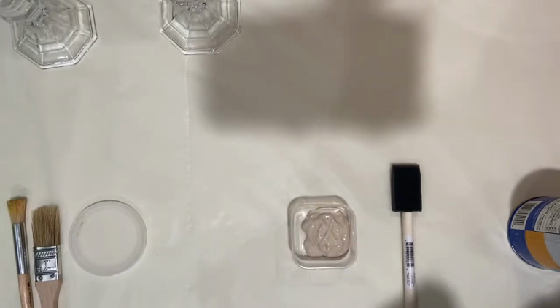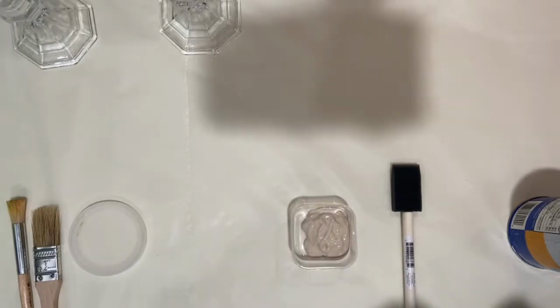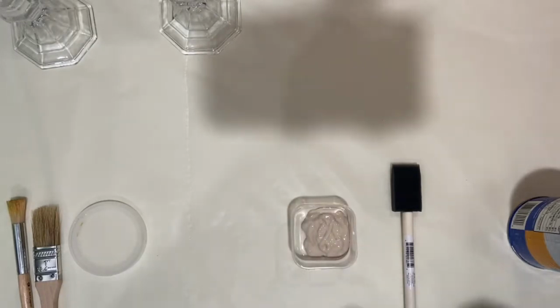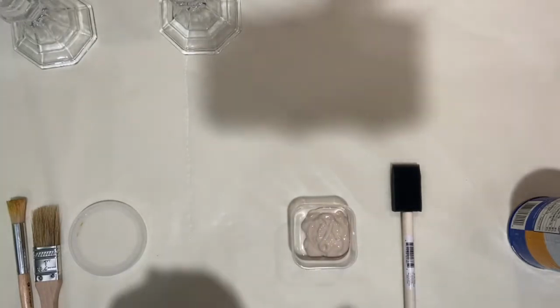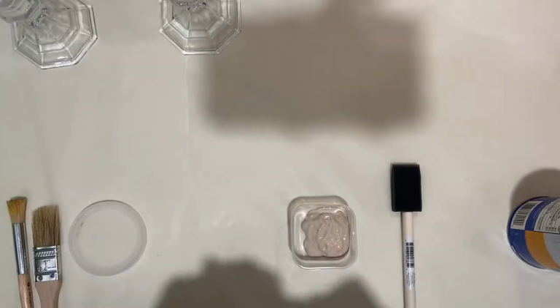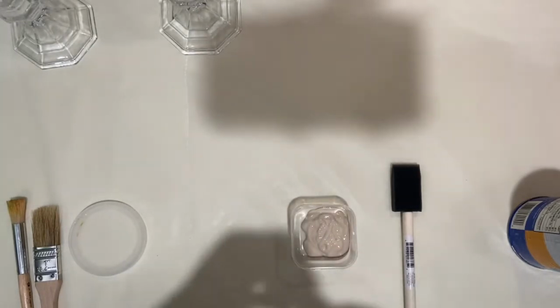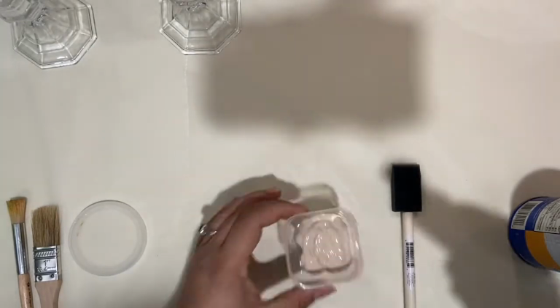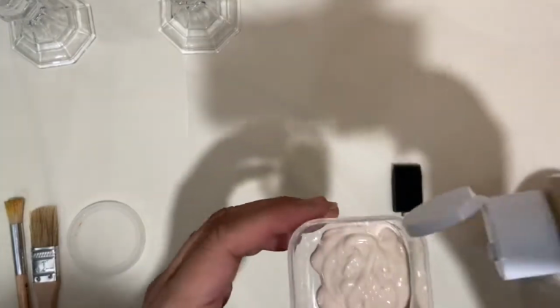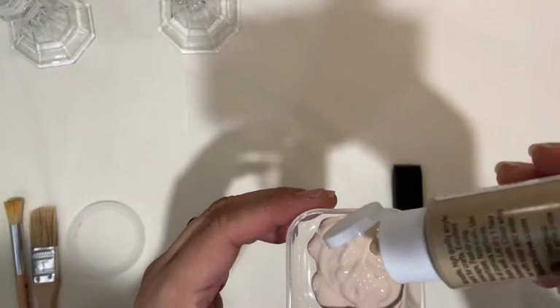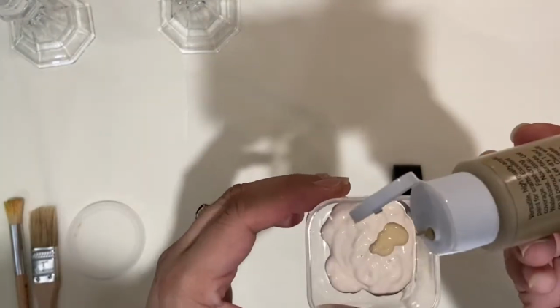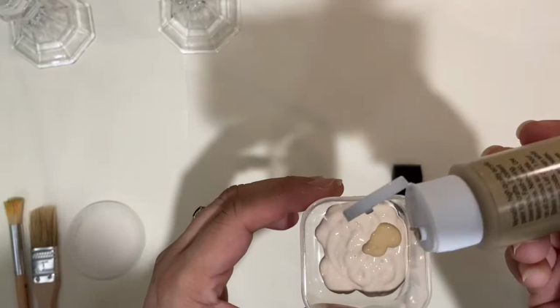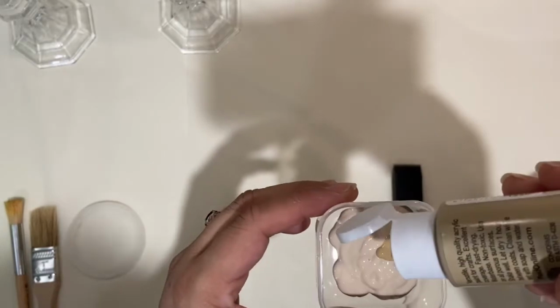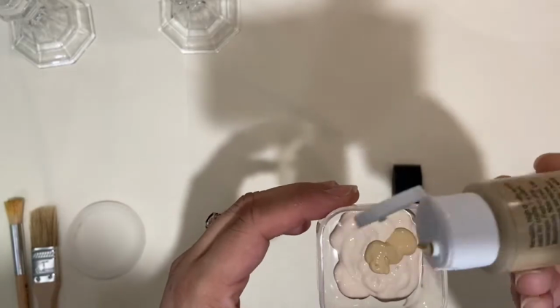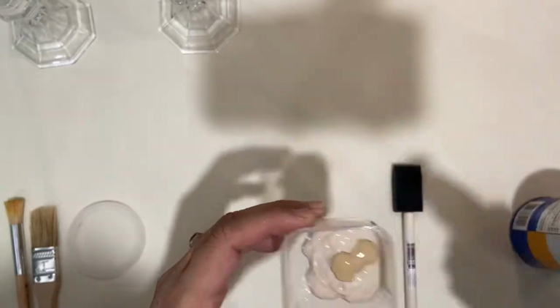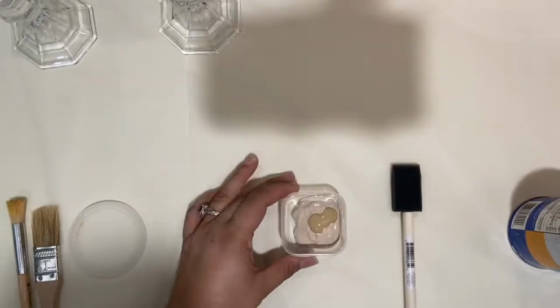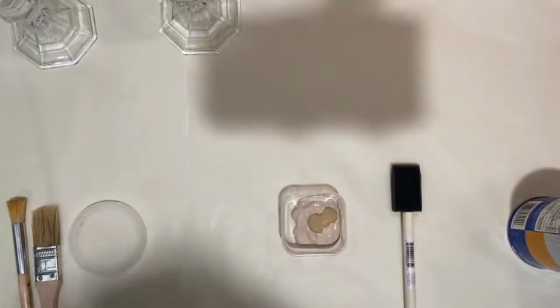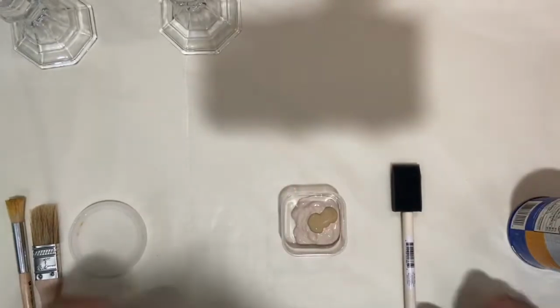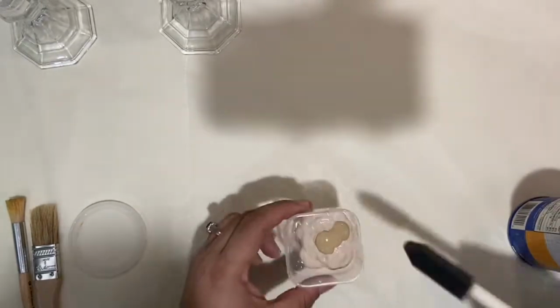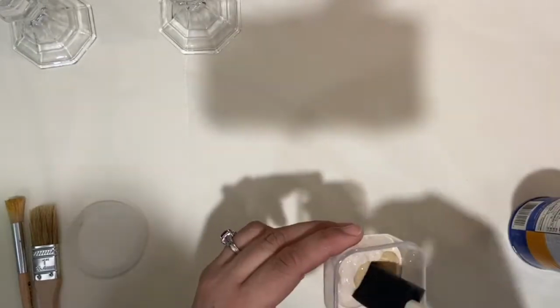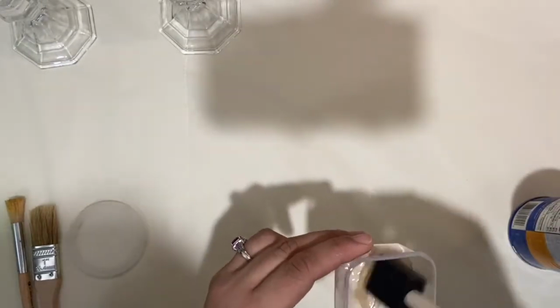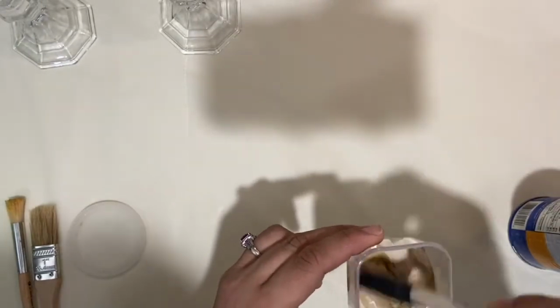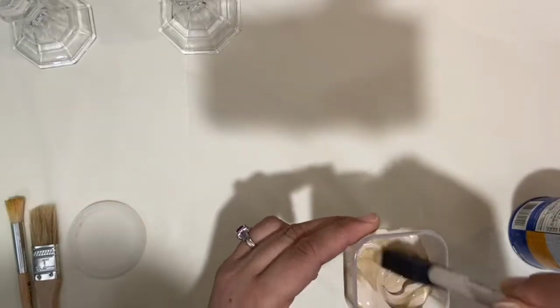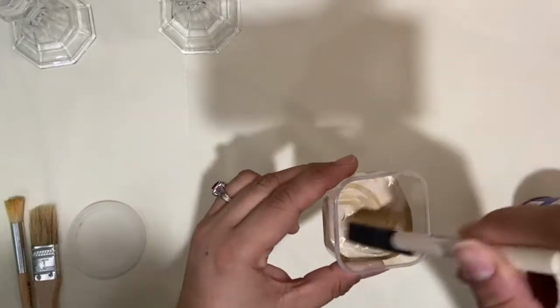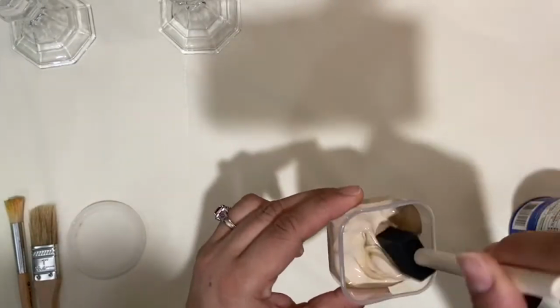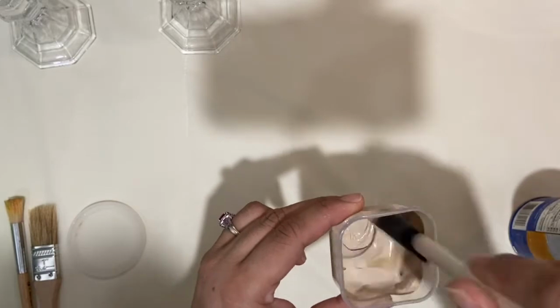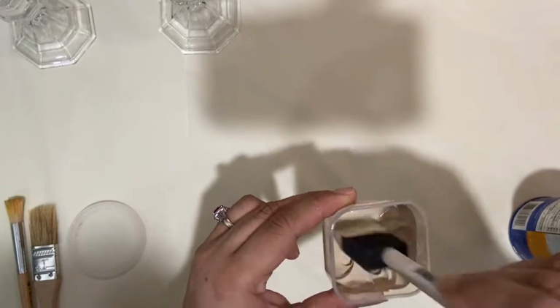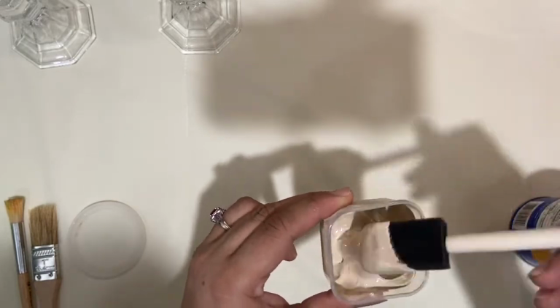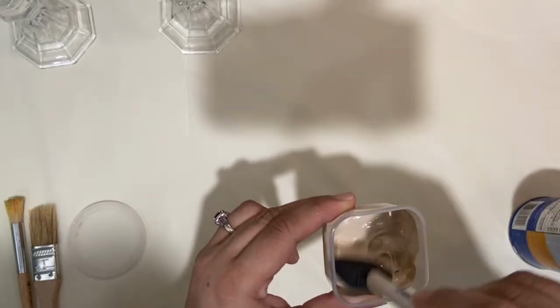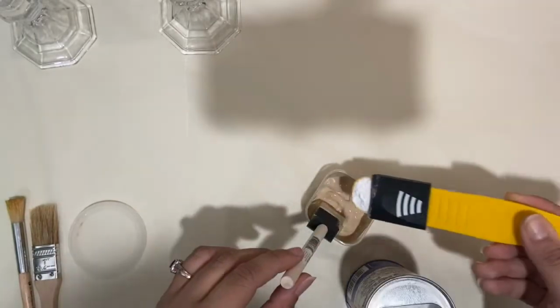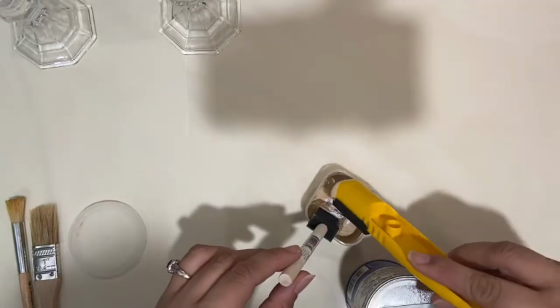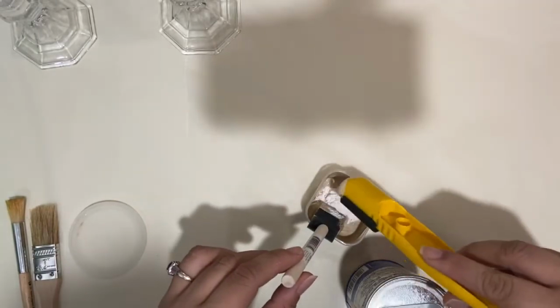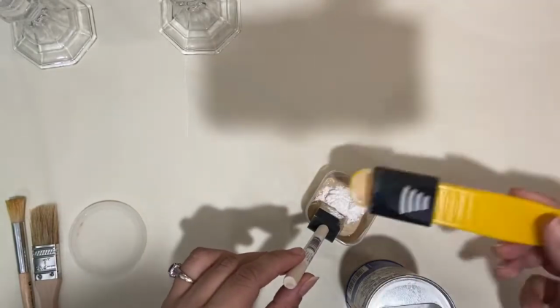I usually recycle food jars such as jars from jellies or sauces to hold paint when I'm doing these types of projects, but you can actually use those jars and give them this facelift as well and it'll give them a brand new life. I combined these two colors to give the beige a little warmth.